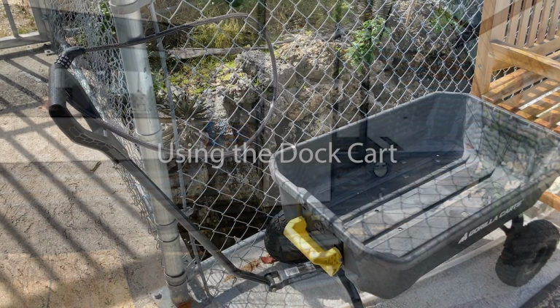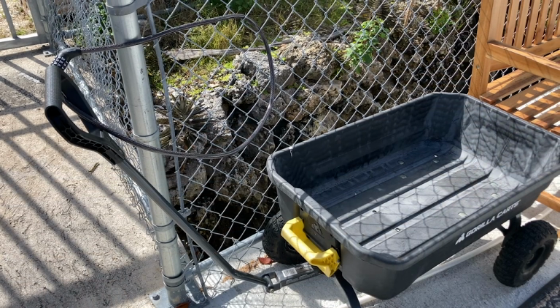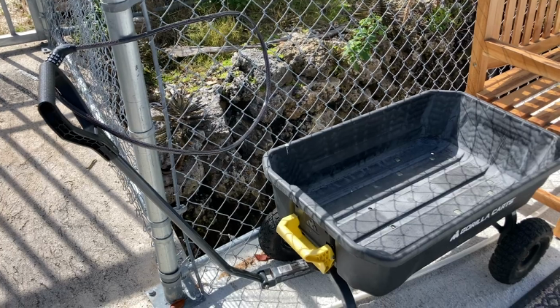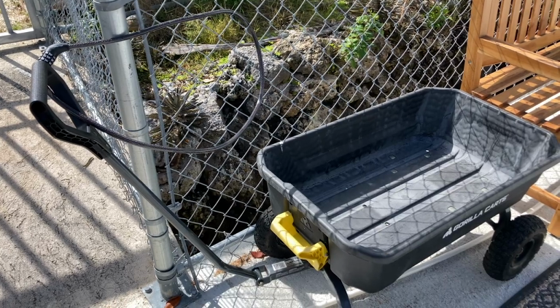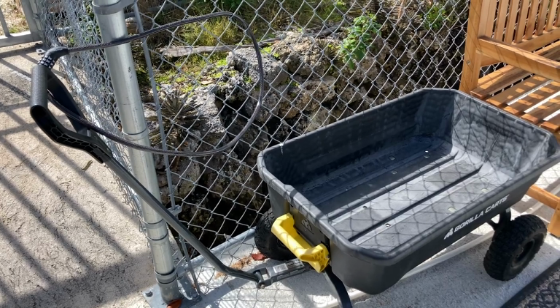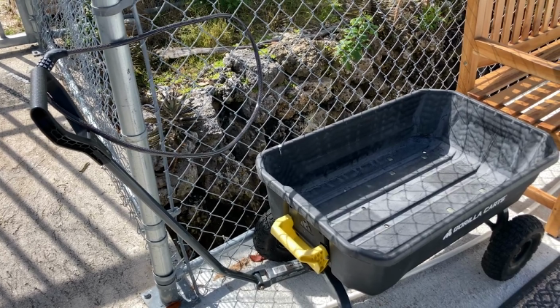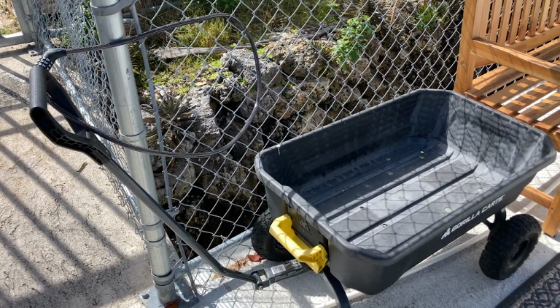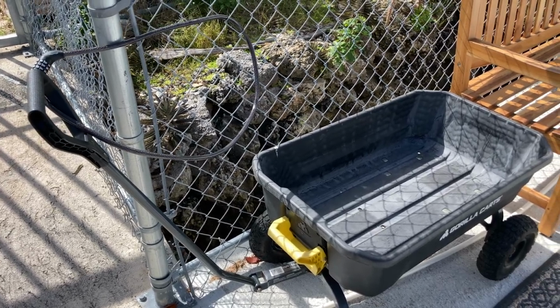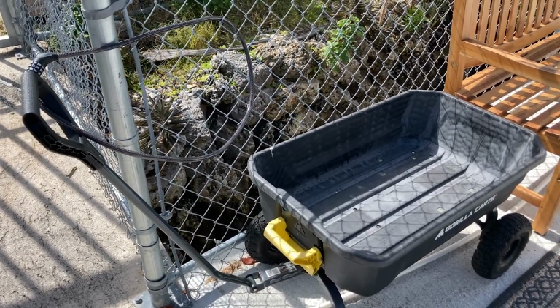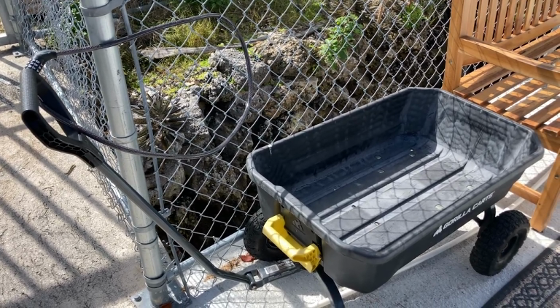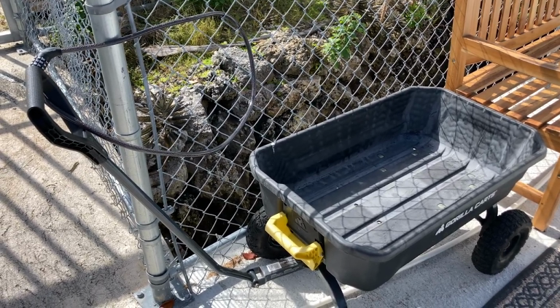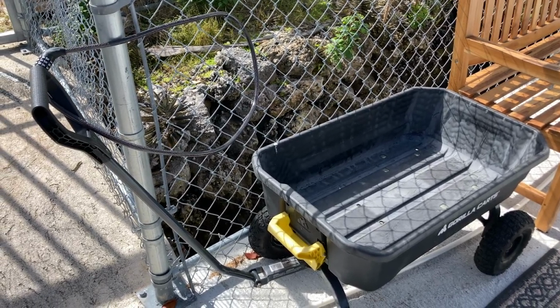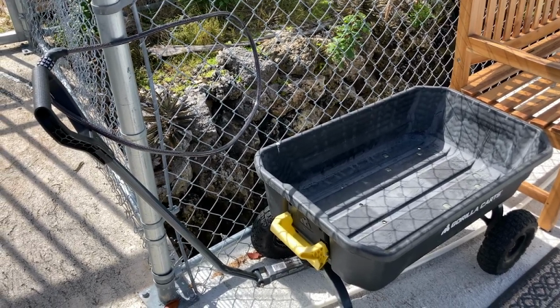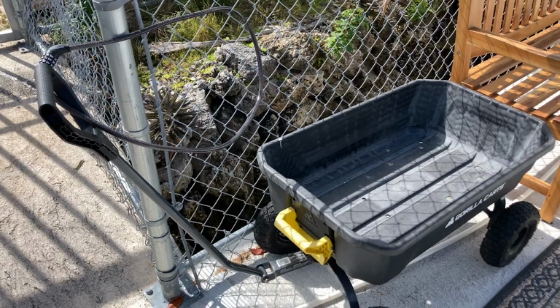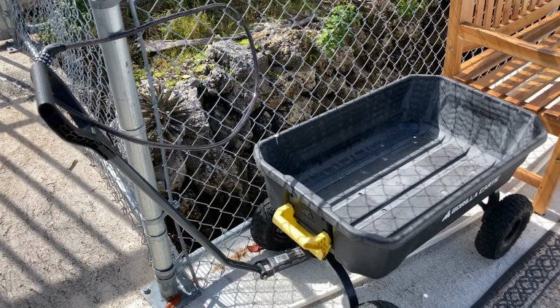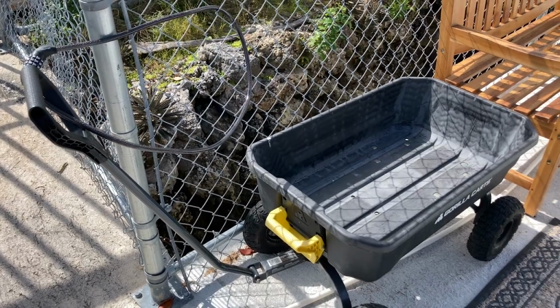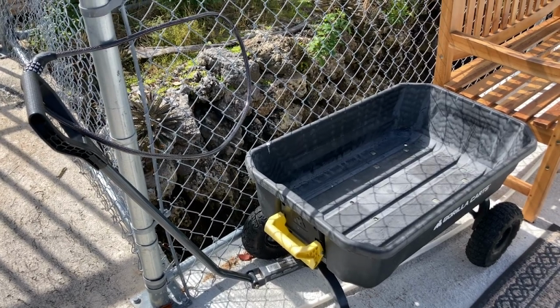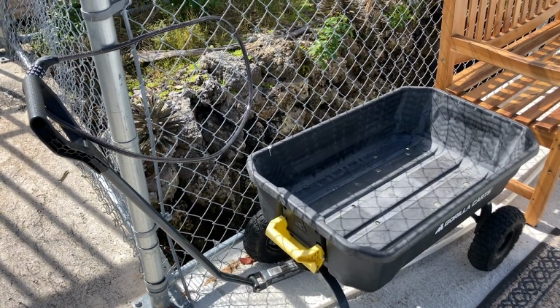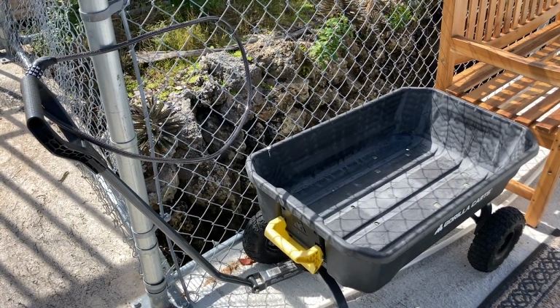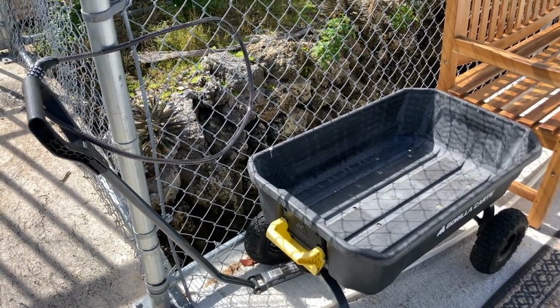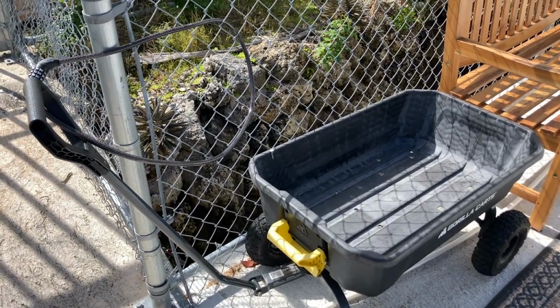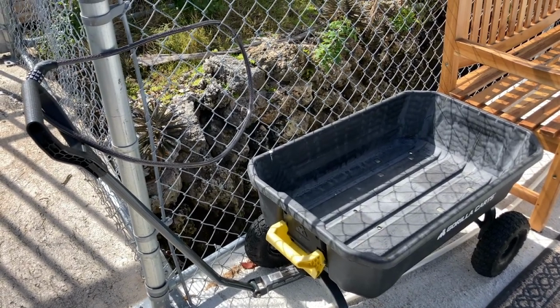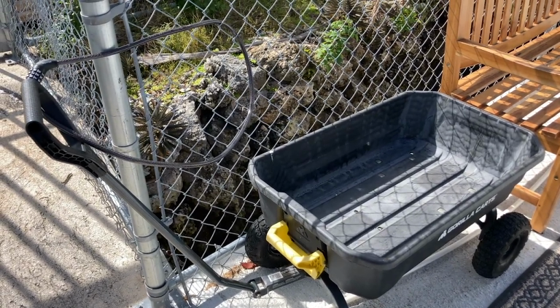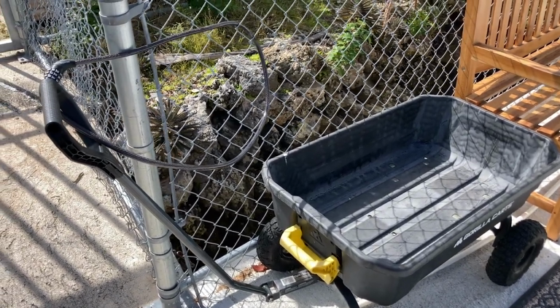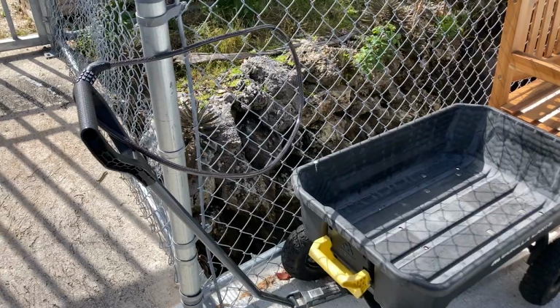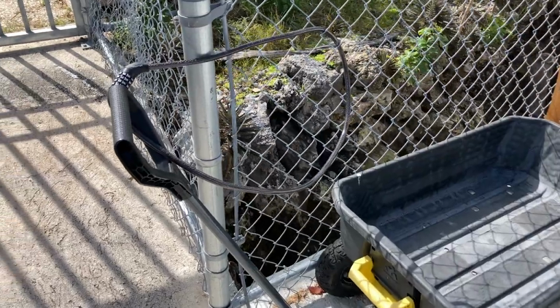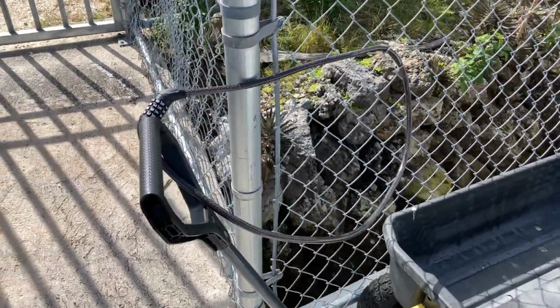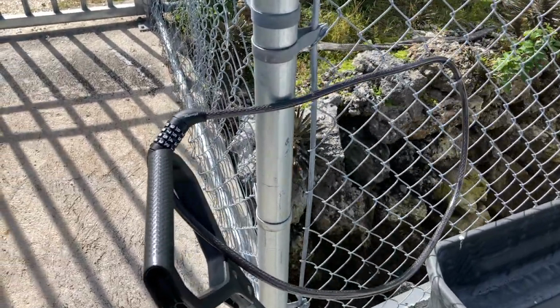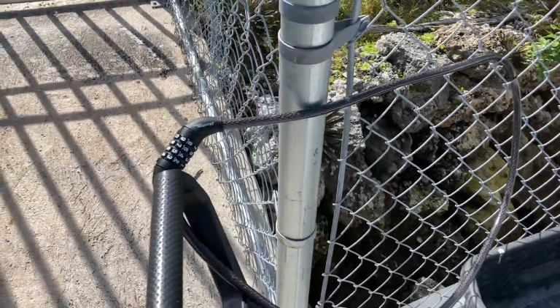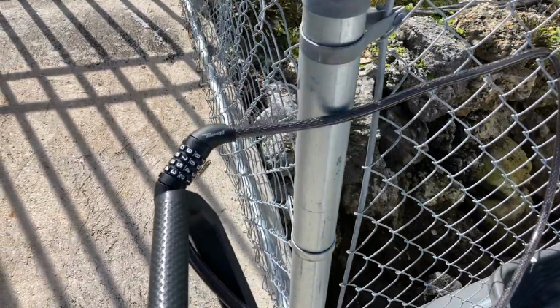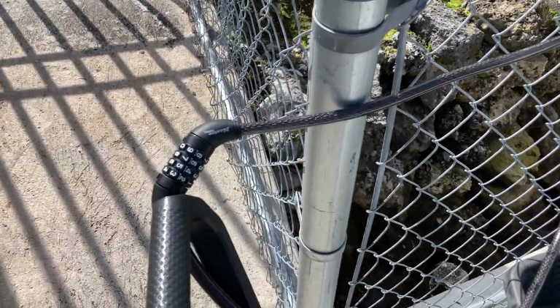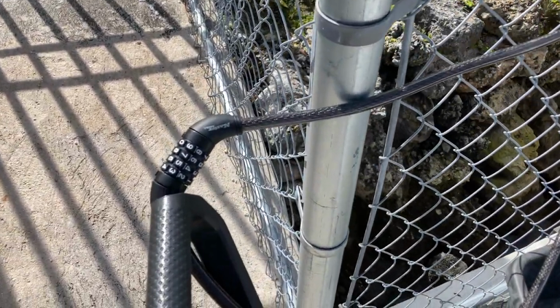When staying in the RVs, we have courtesy dock carts on each dock — on the west dock and on the east dock. Each cart has a lock, for which you have to enter a code. Your co-host can provide that code to you.